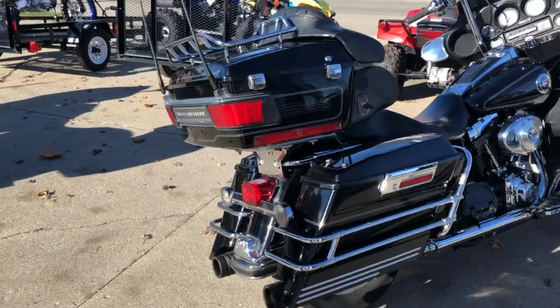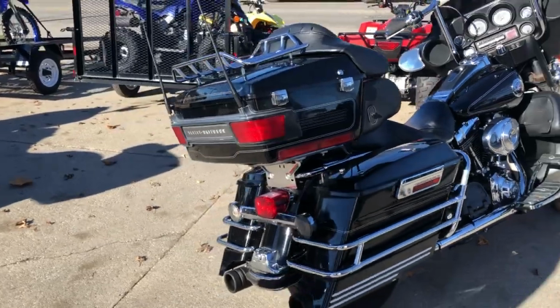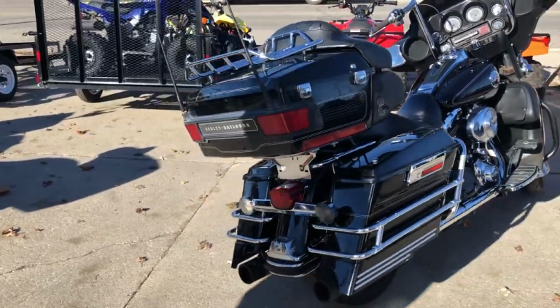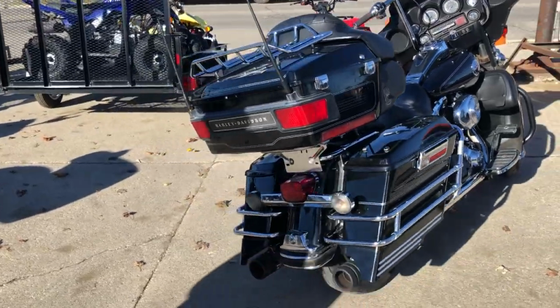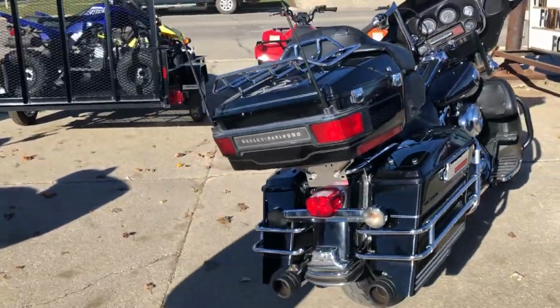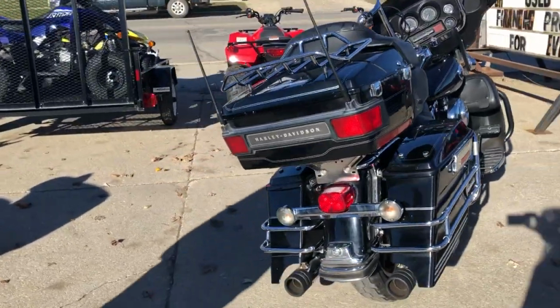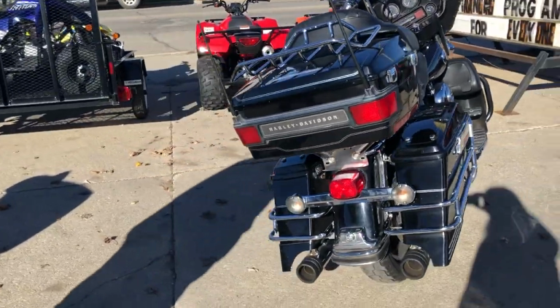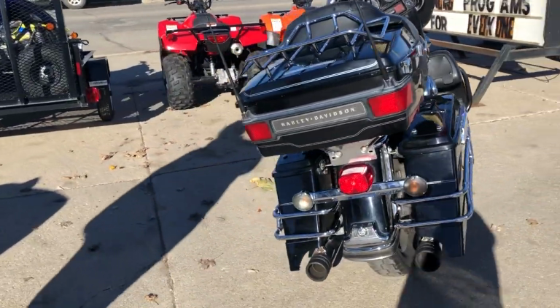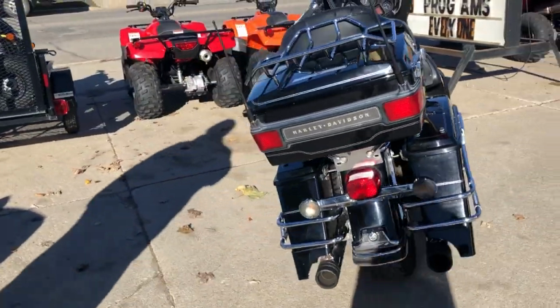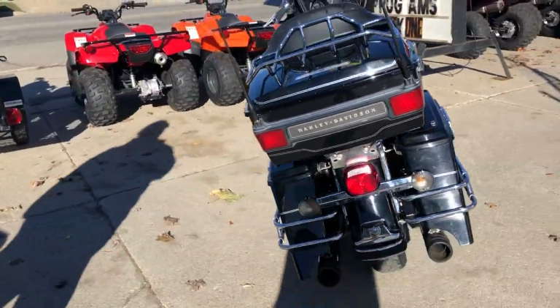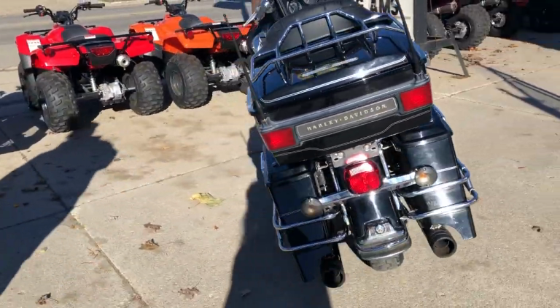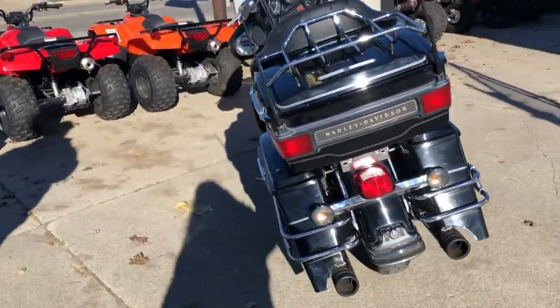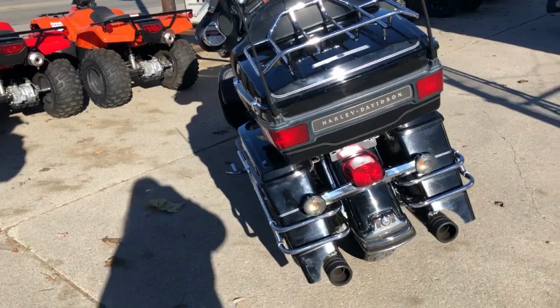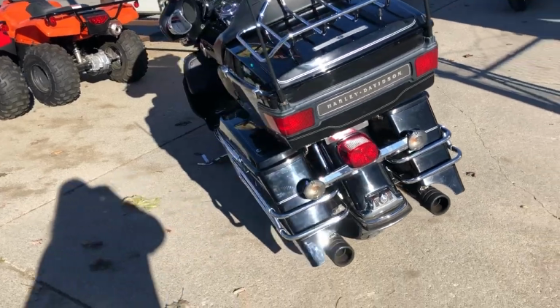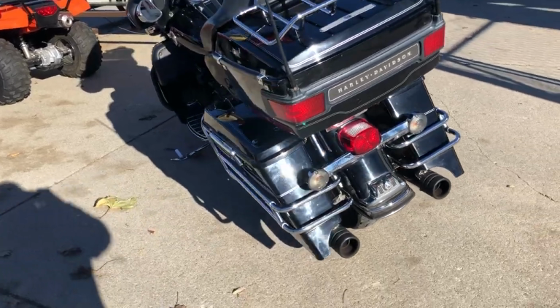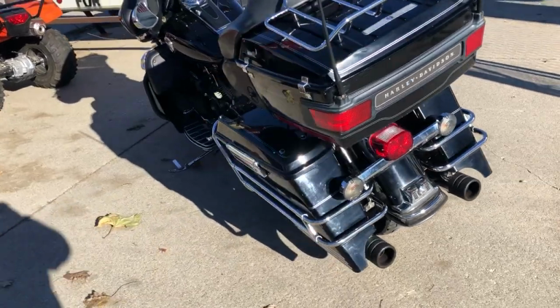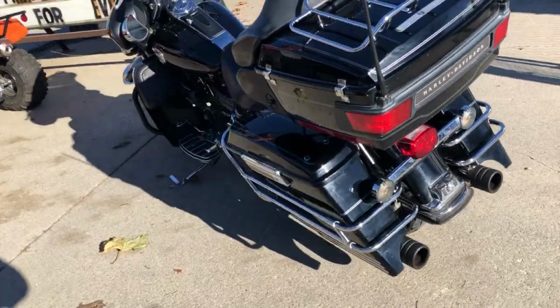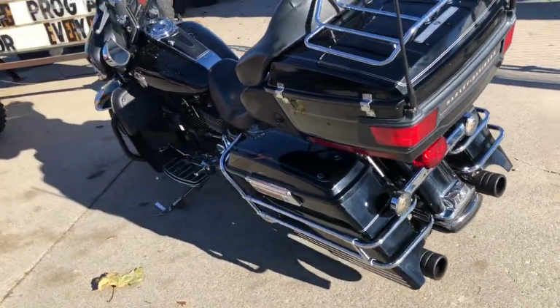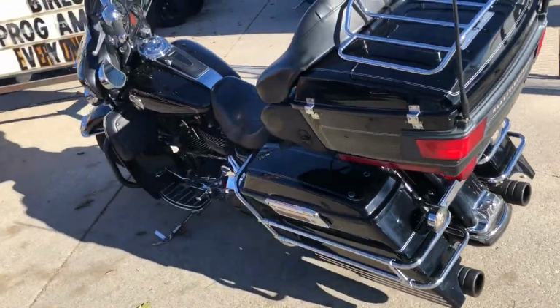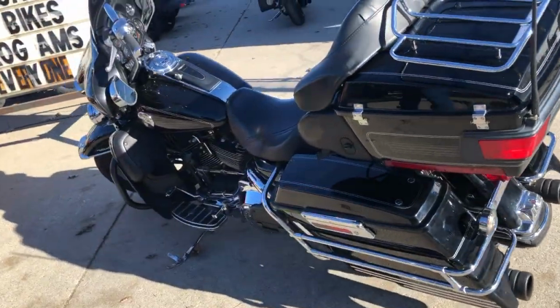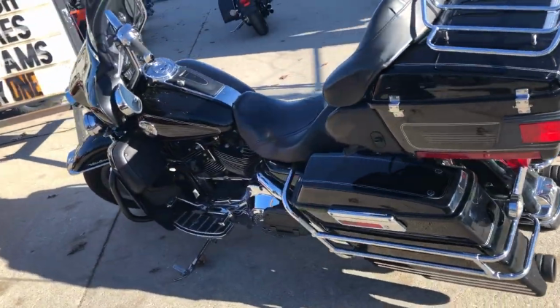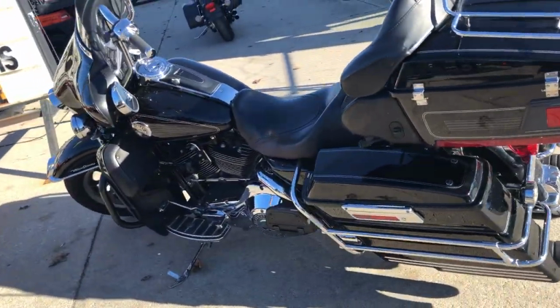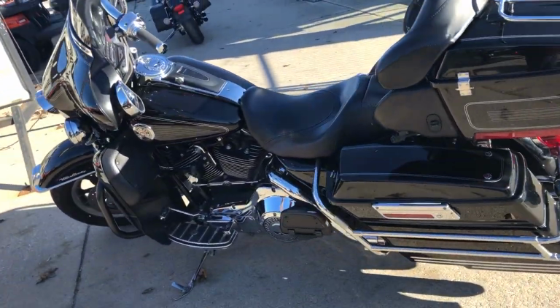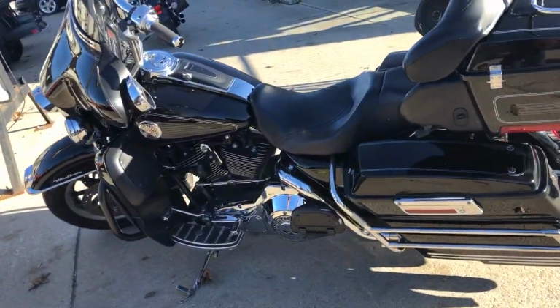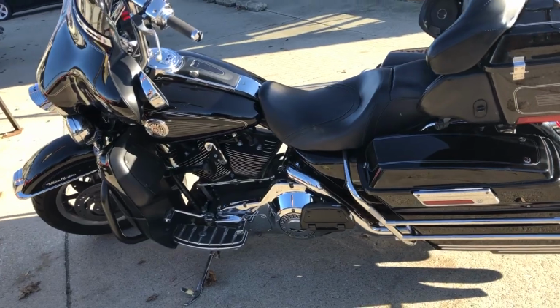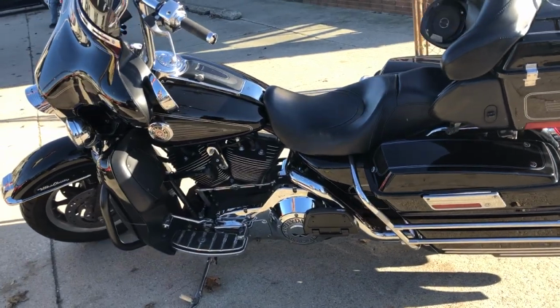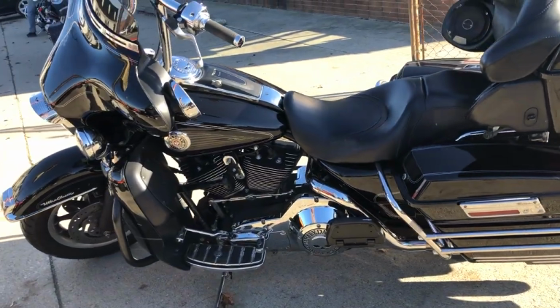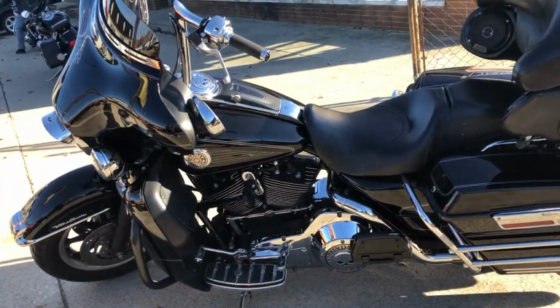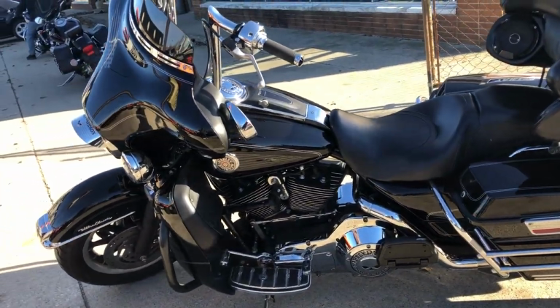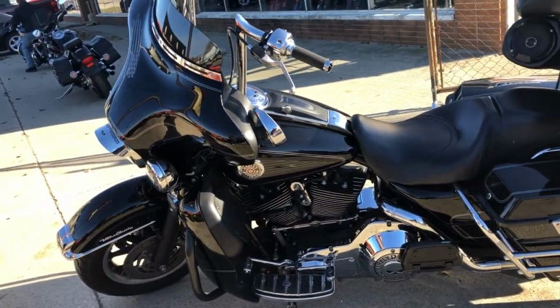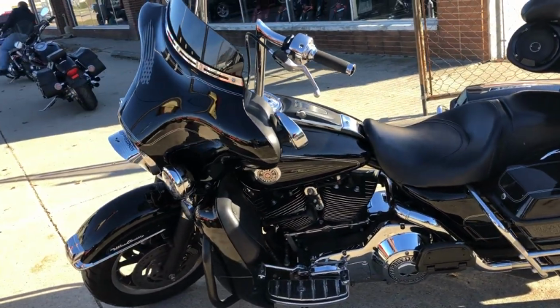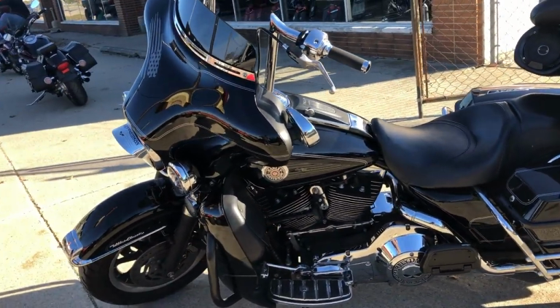This one's cheap guys. It's got $2,500 in extras — Willie G engine covers, Willie G floorboards, lower controls, screamin' eagle intake. This one is as-is, there's no warranty. It's priced $1,500 below book.